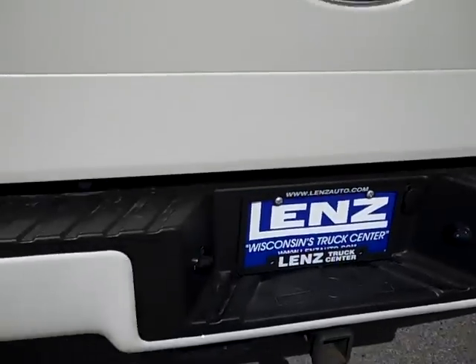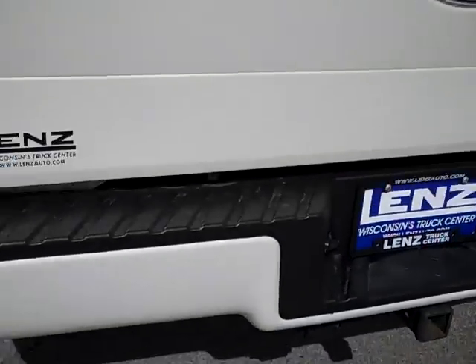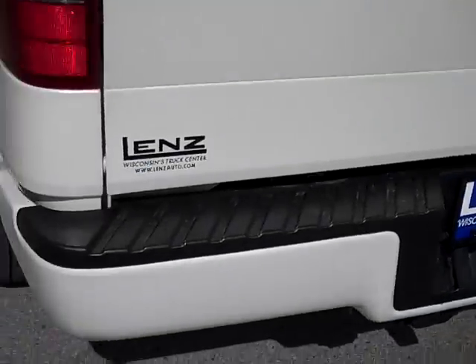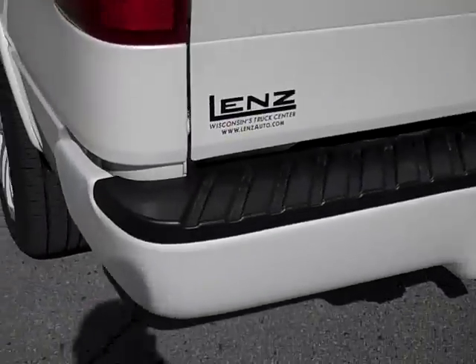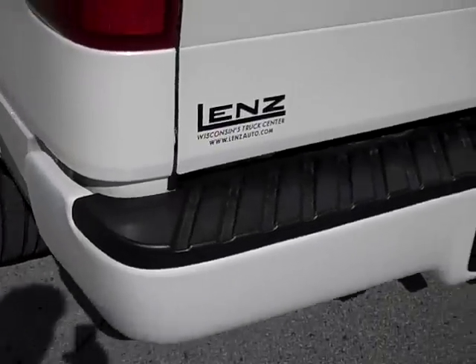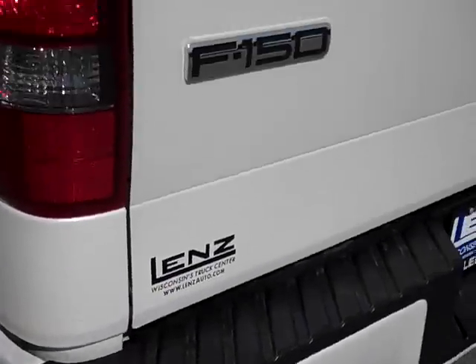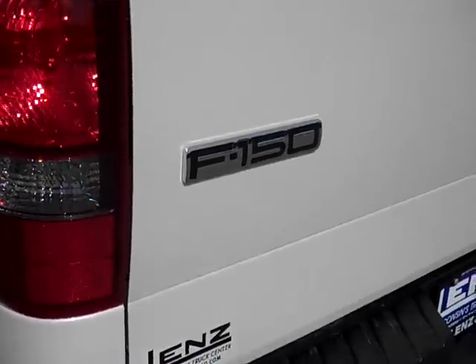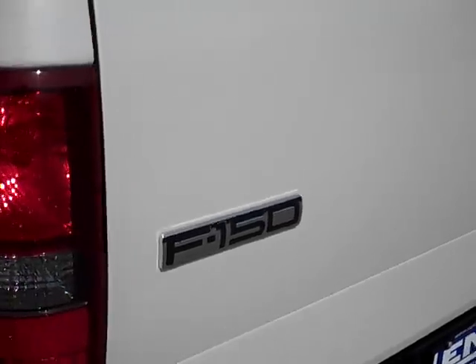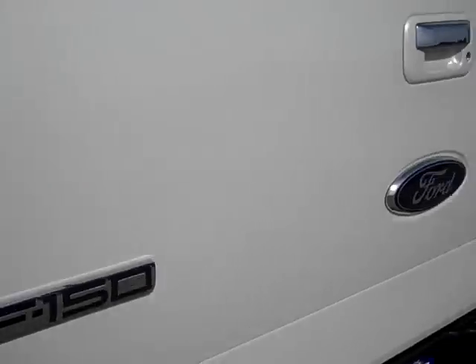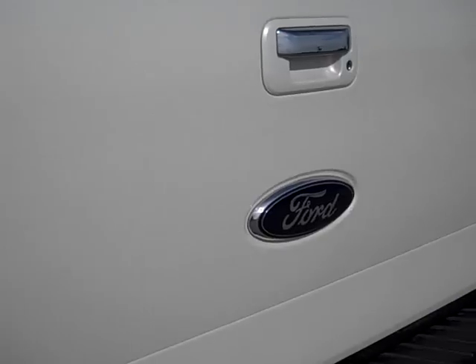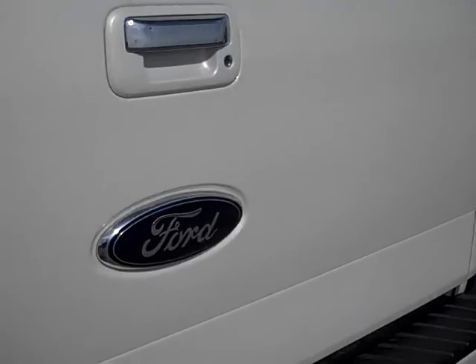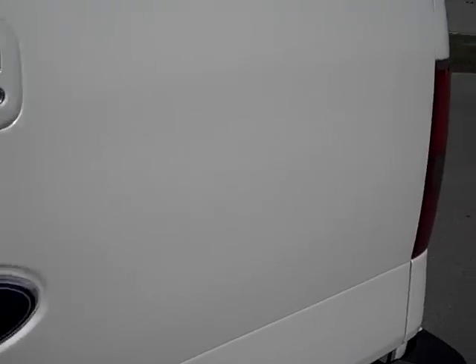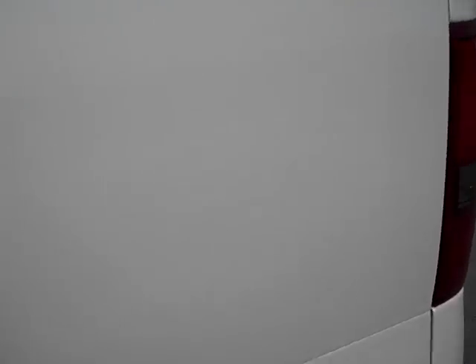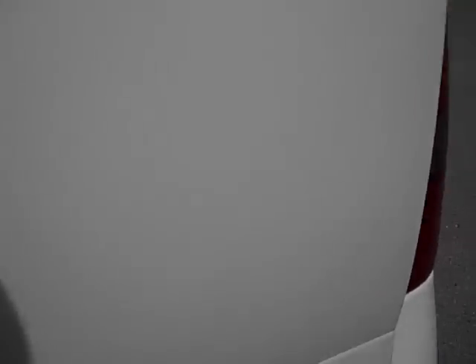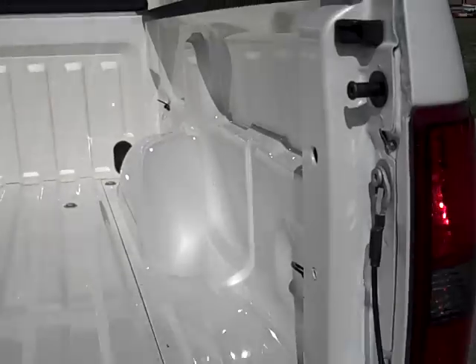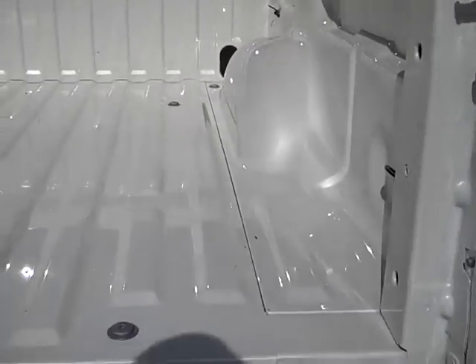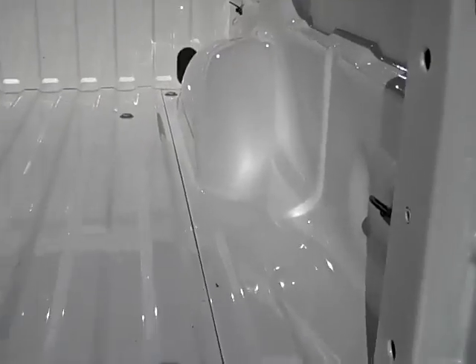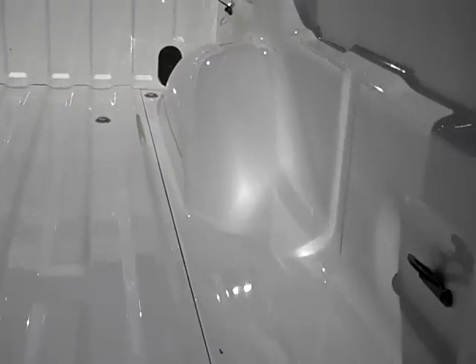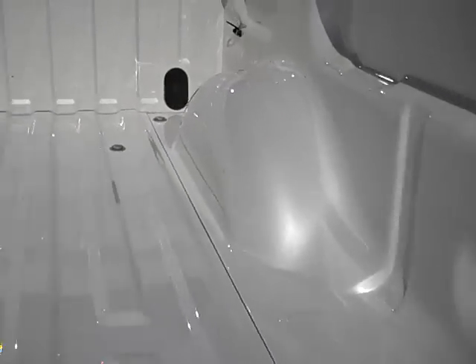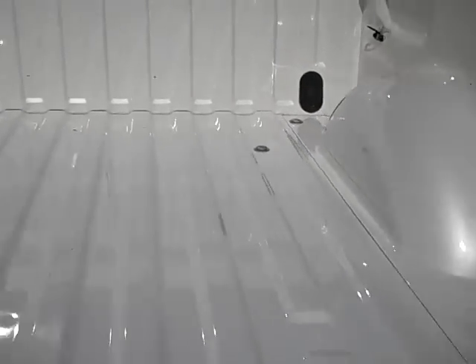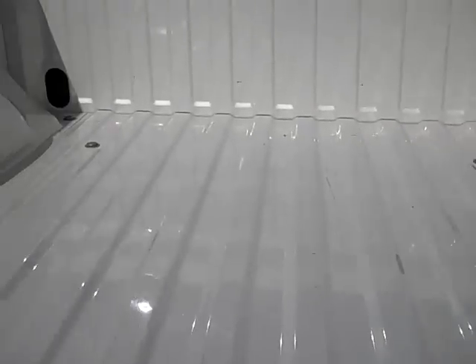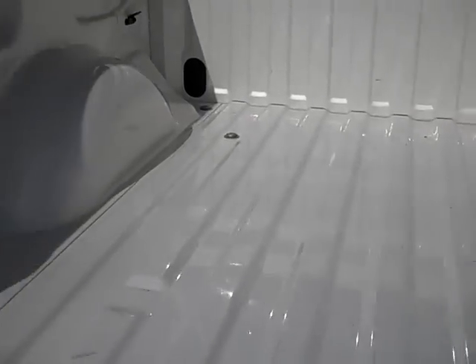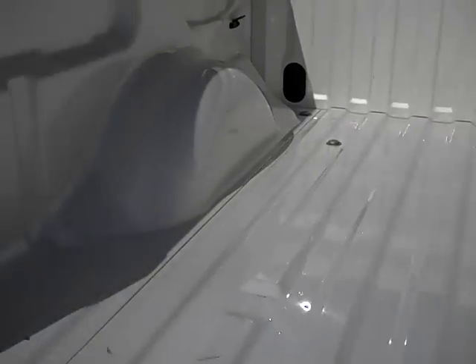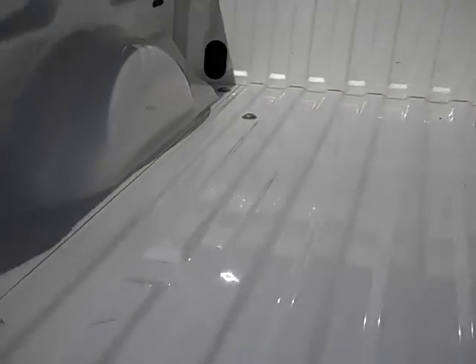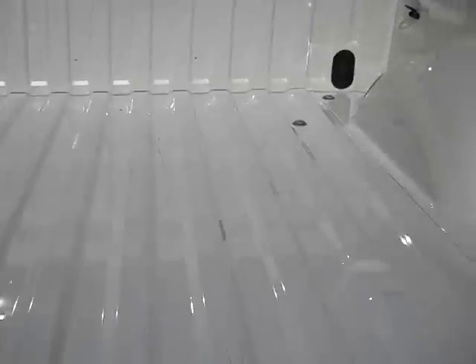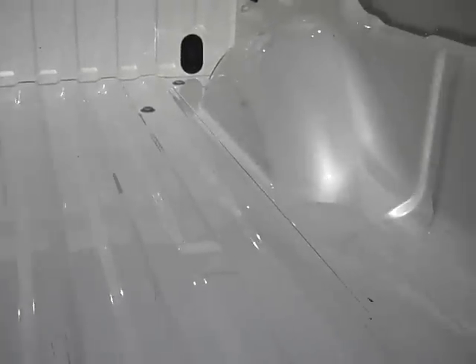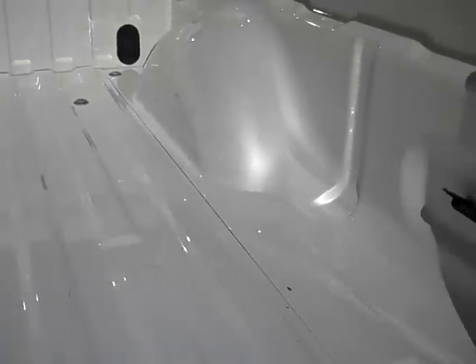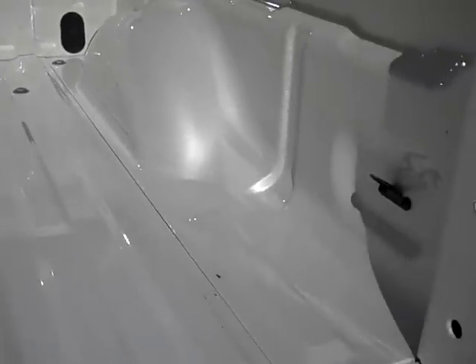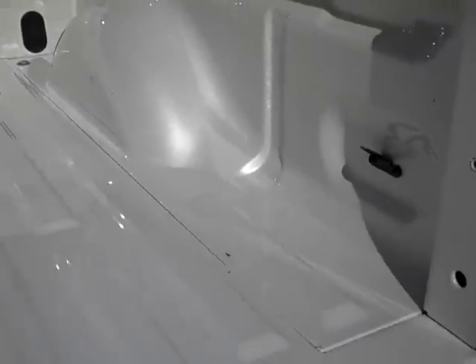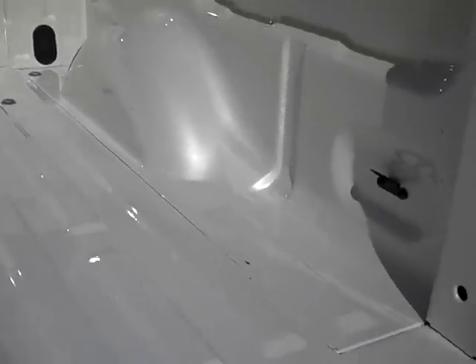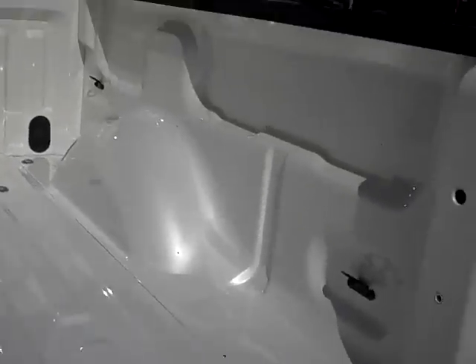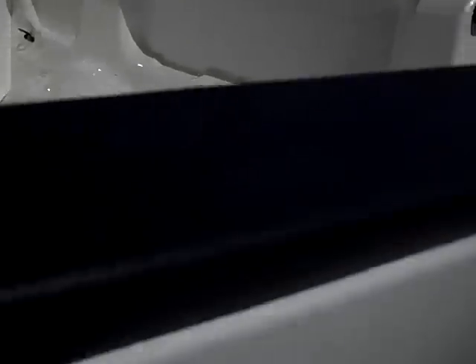You can see the rear bumper is very clean, no dents, no dings. Locking tailgate, lift assist tailgate. You can see the bed's hardly ever been used — gives you a really good idea of the color right there on this truck.